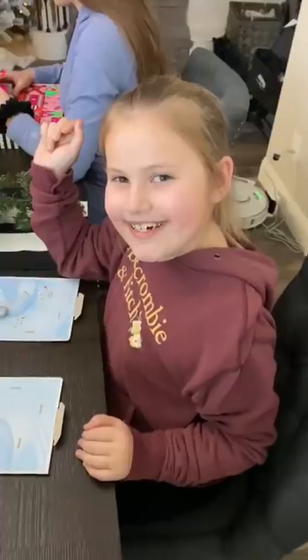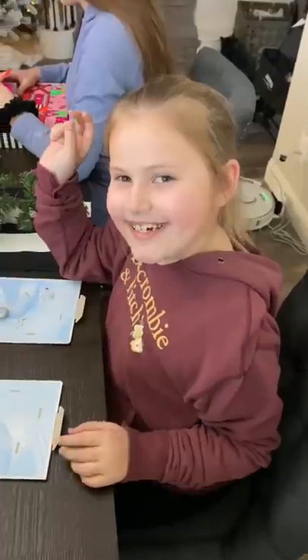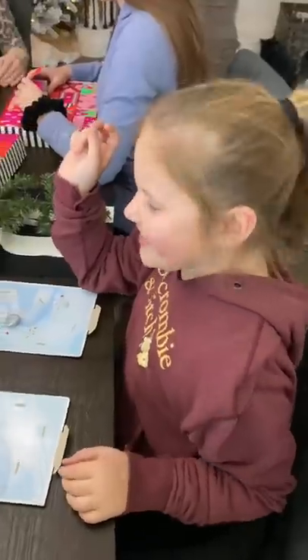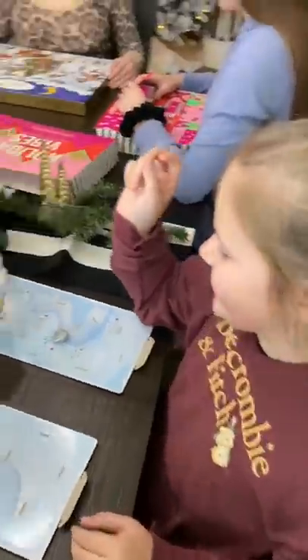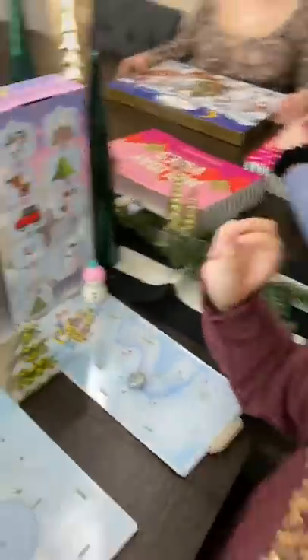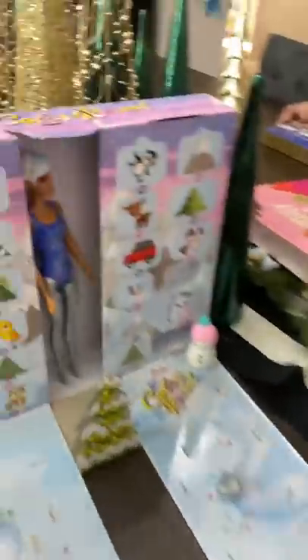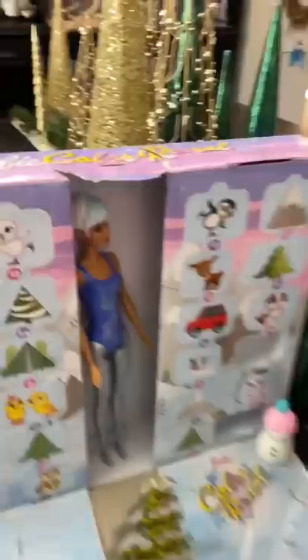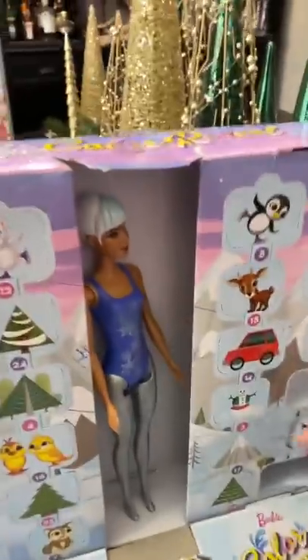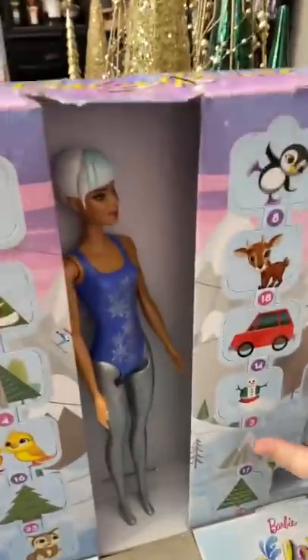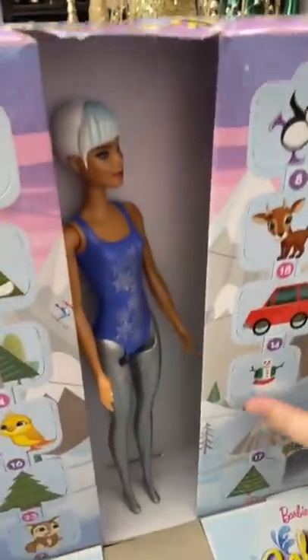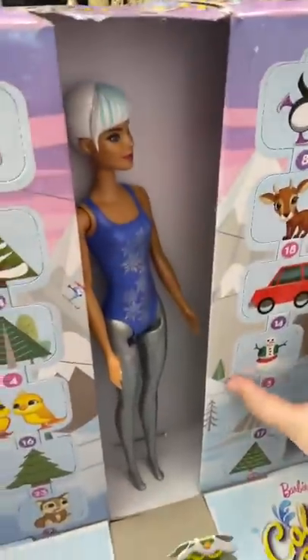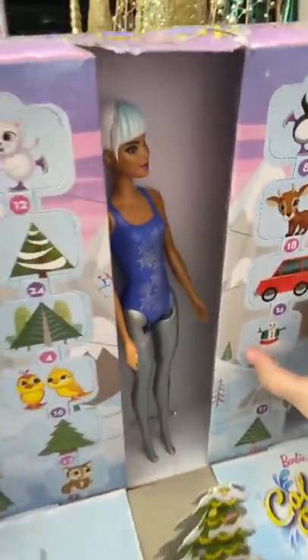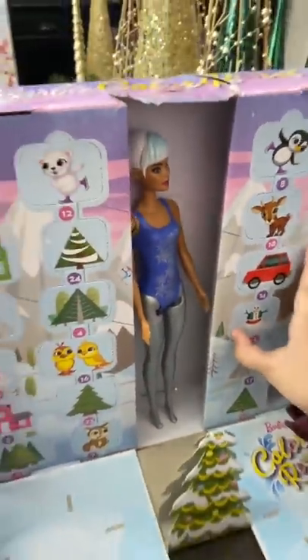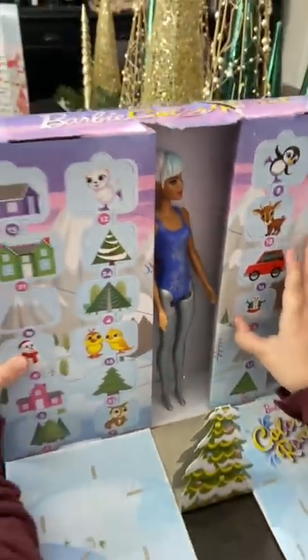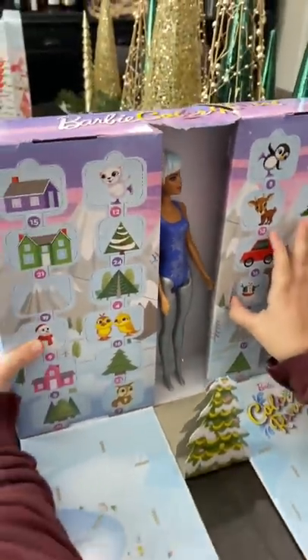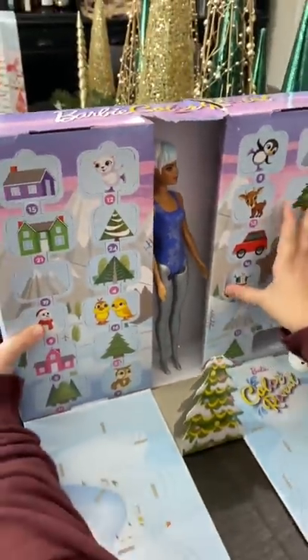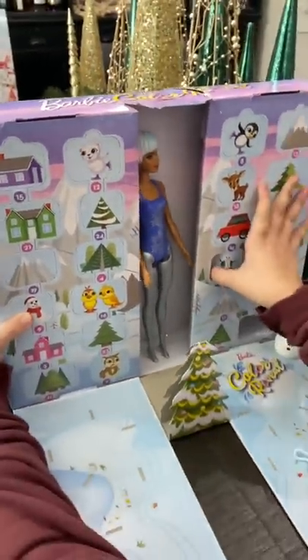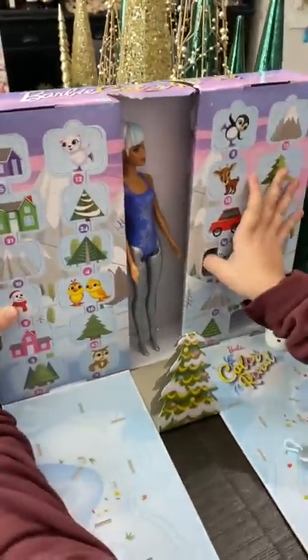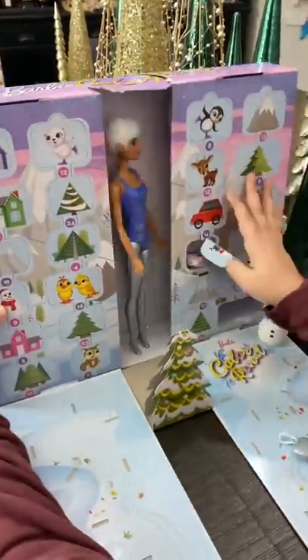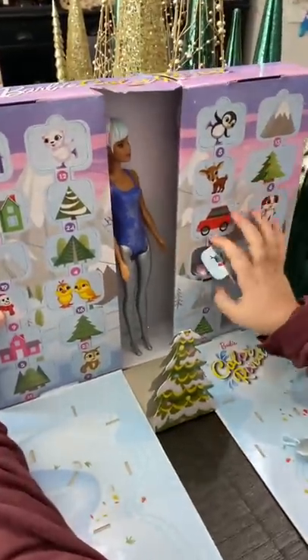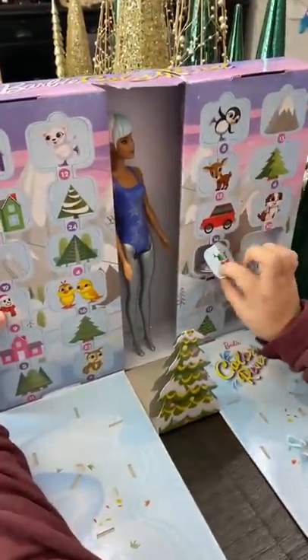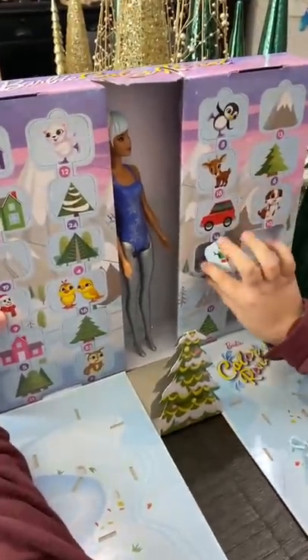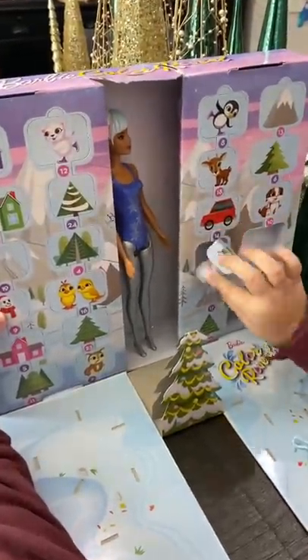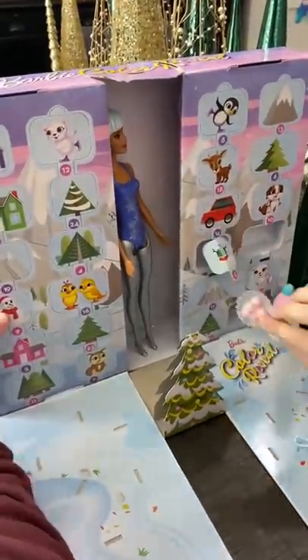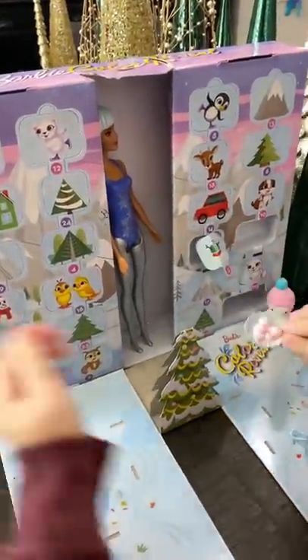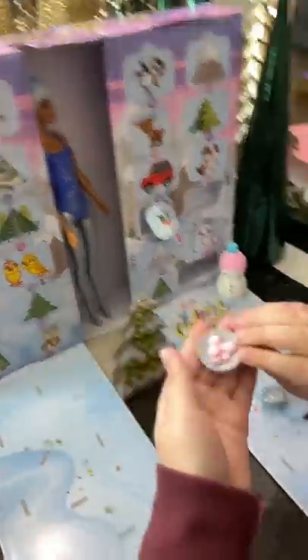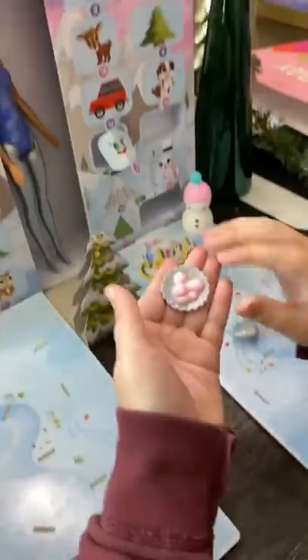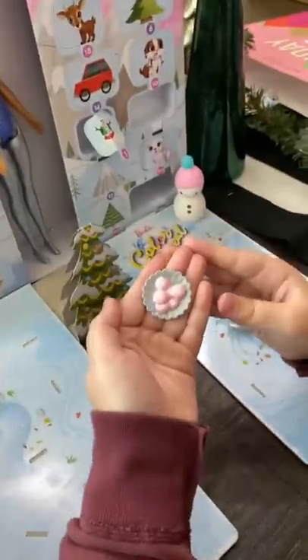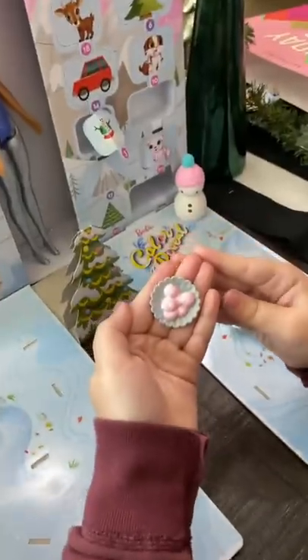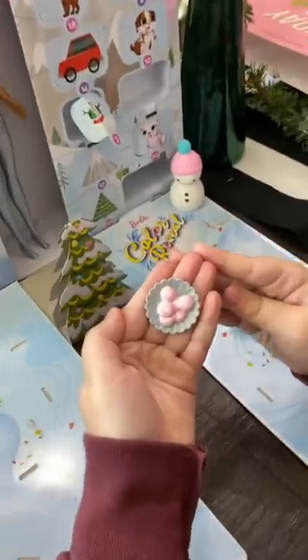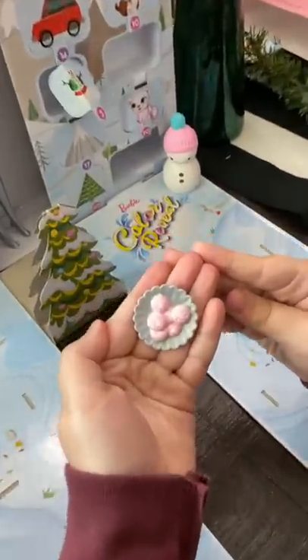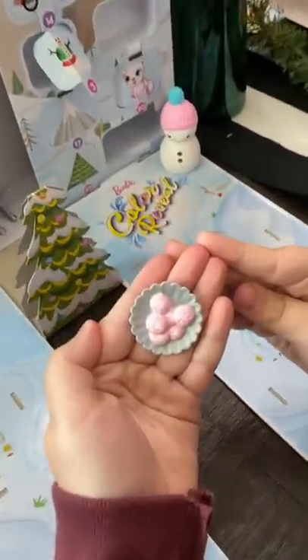Gretchen has her Barbie advent calendar and the doll's just hanging out in here. What did you get today? Today for day three, I got little treats. Oh, I love that.